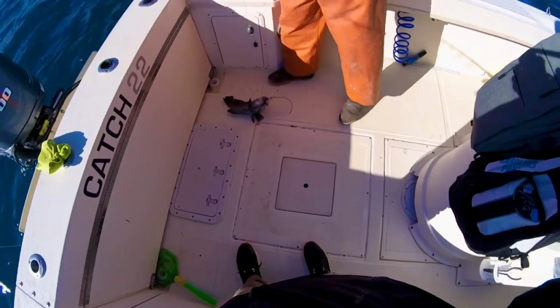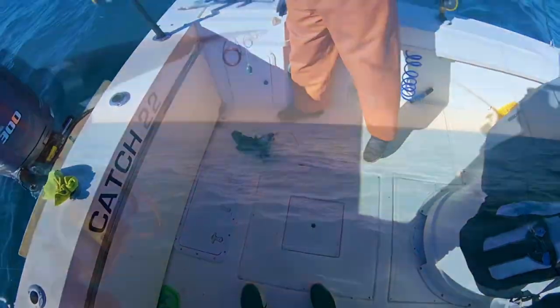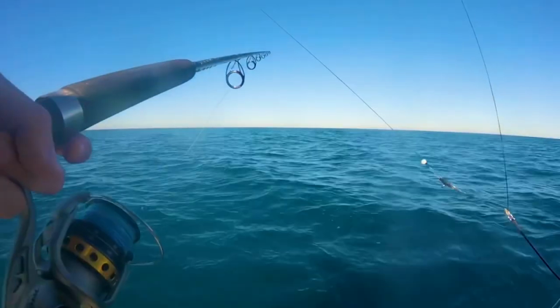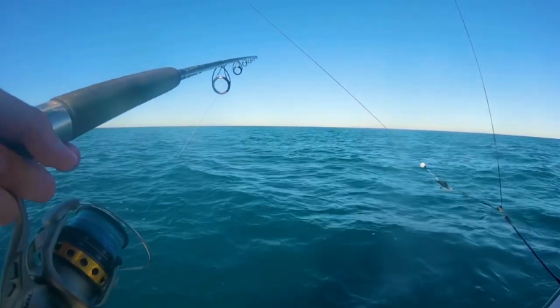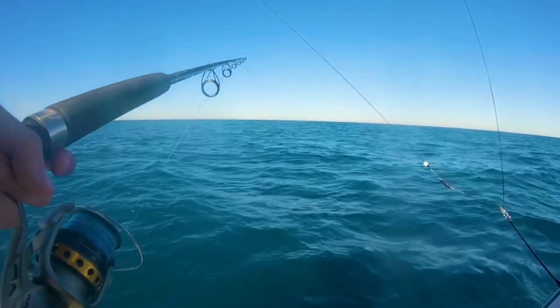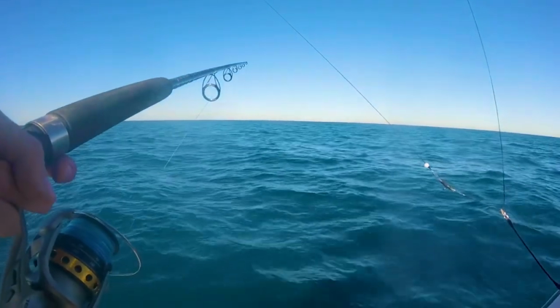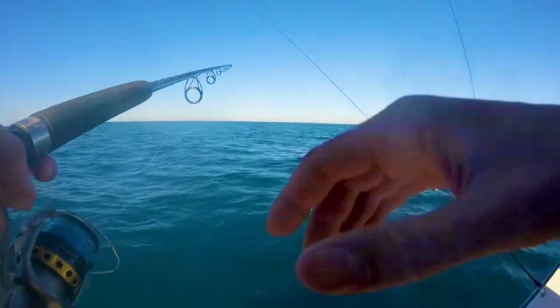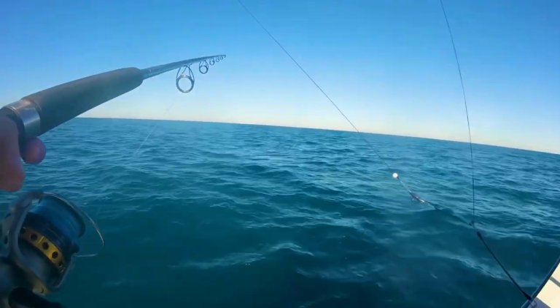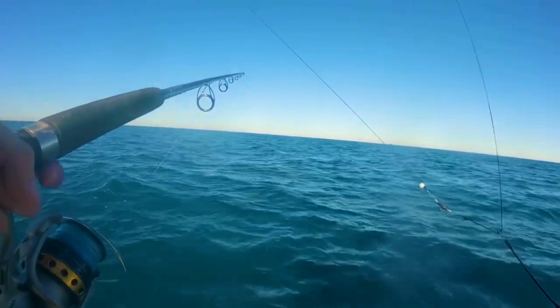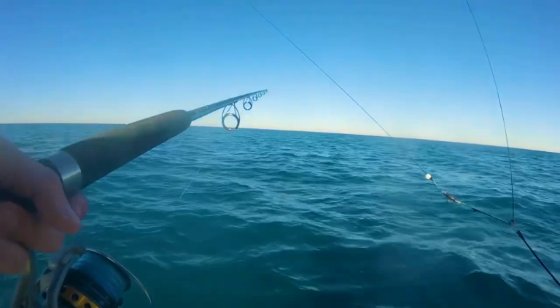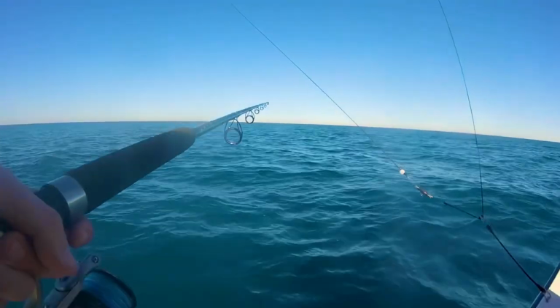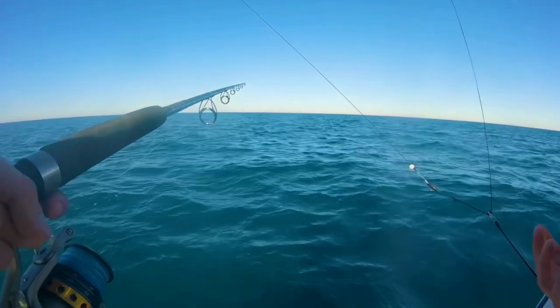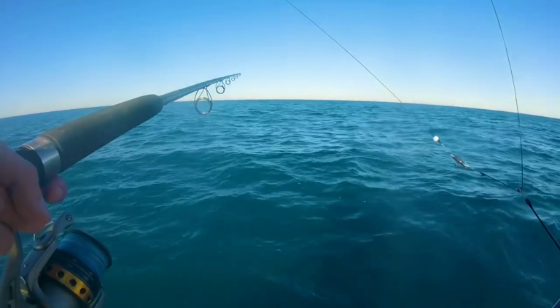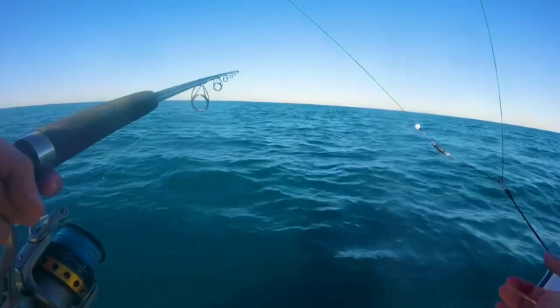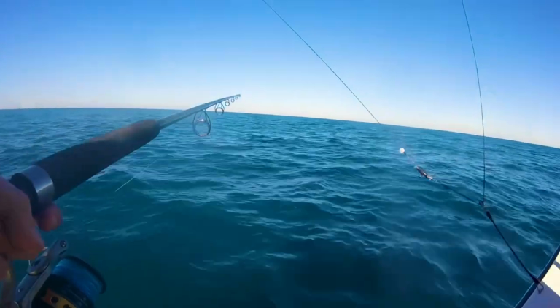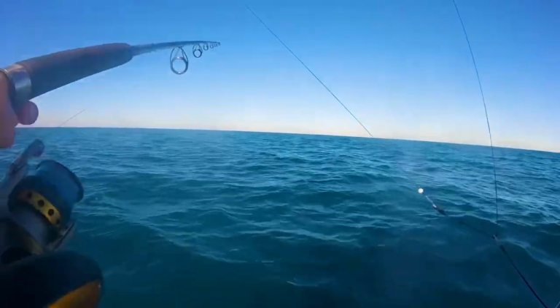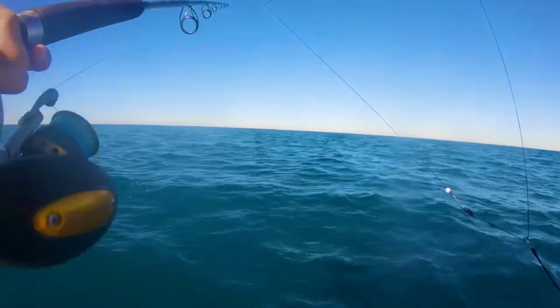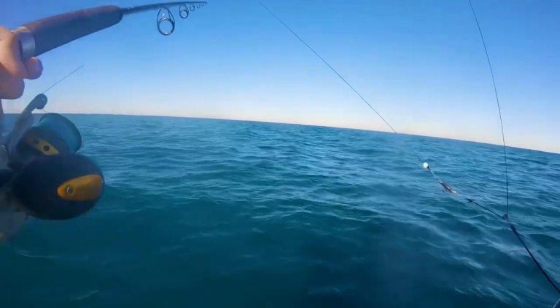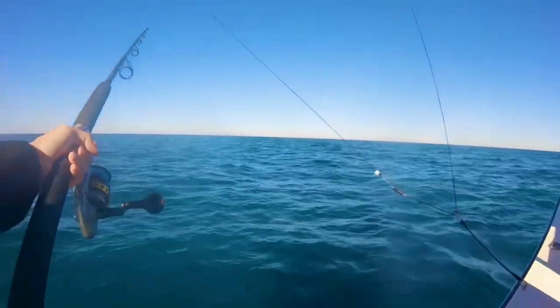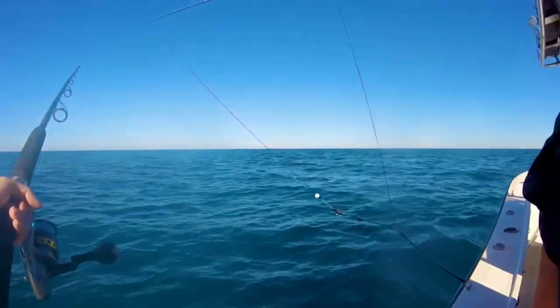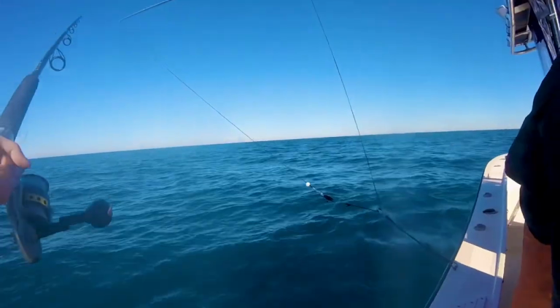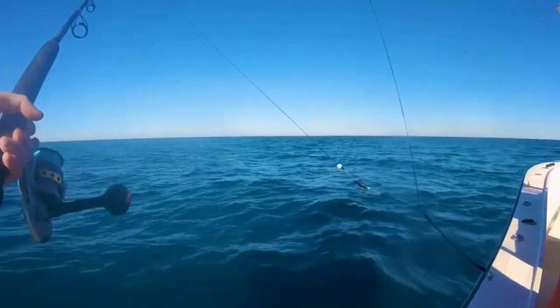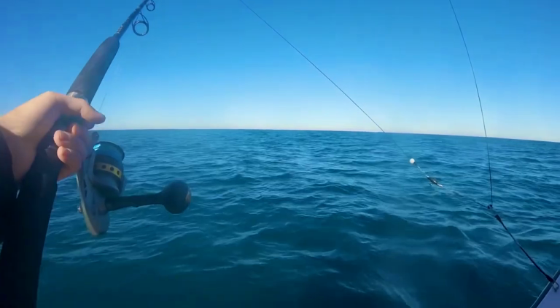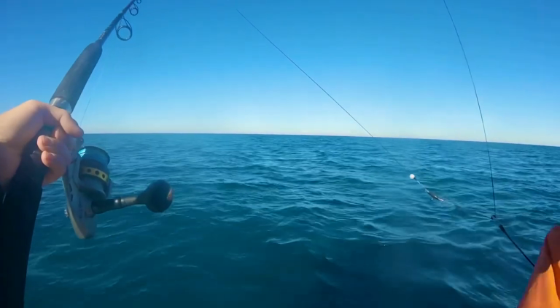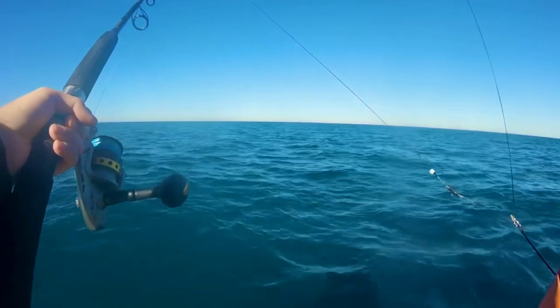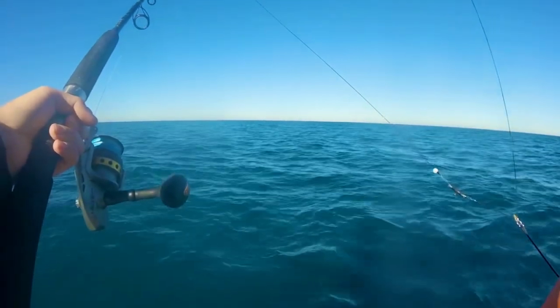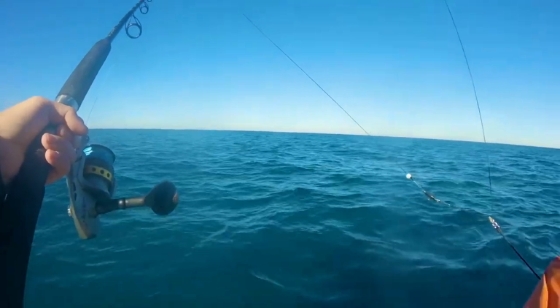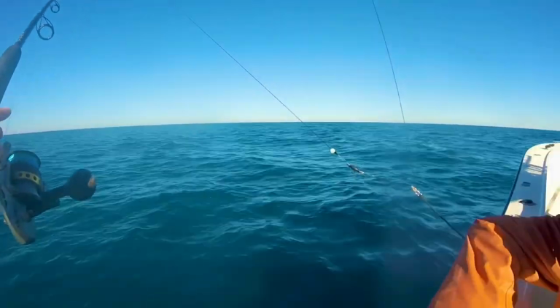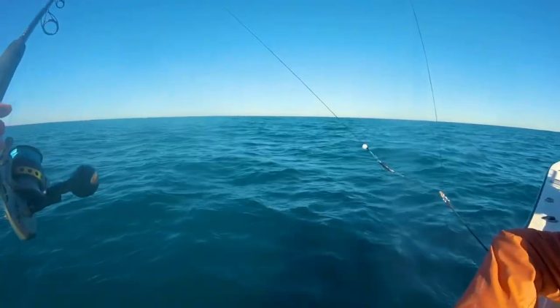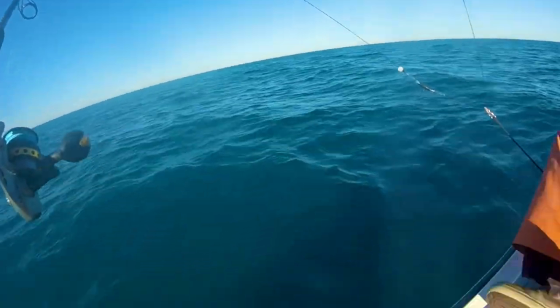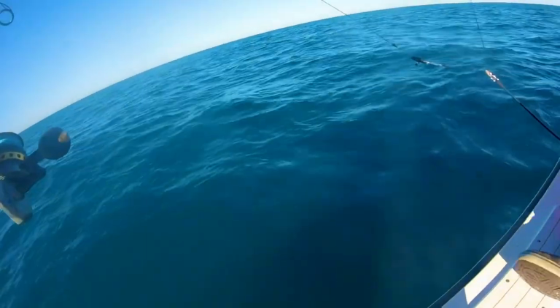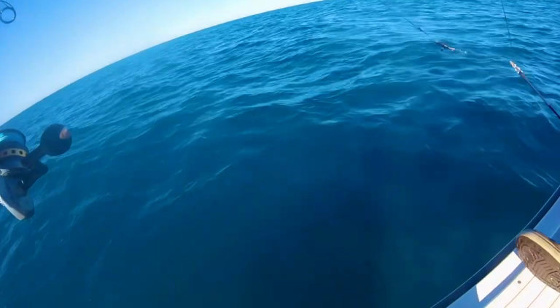I need those rubber duck shoes that everyone wears around here — like those rubber fishing shoes. Yeah, like what commercial fishermen wear.